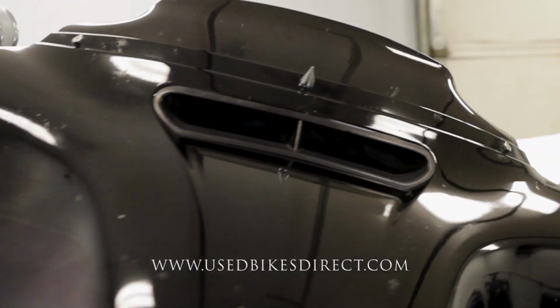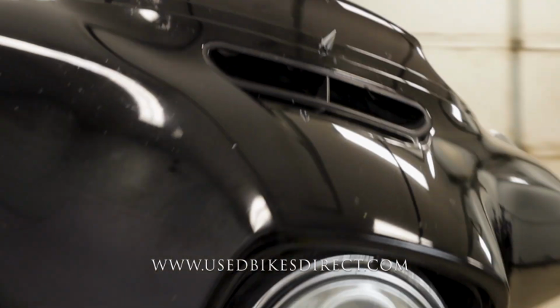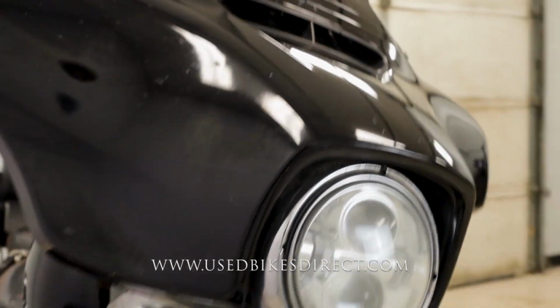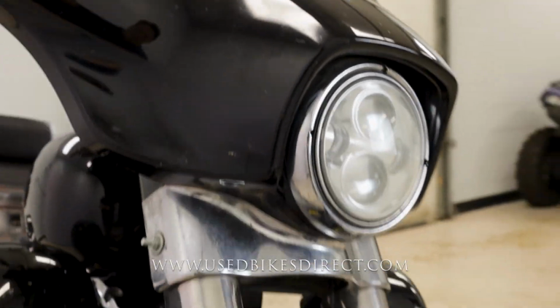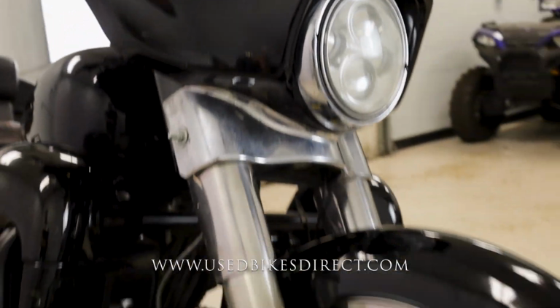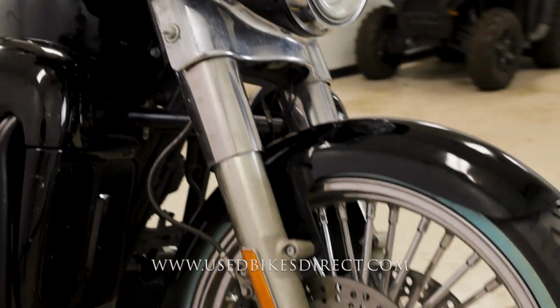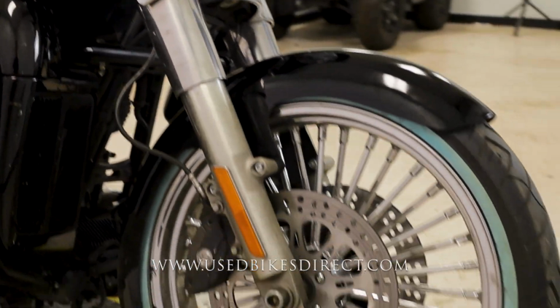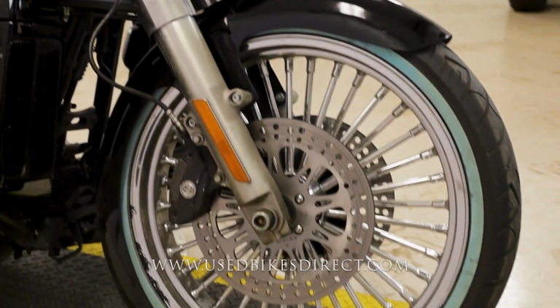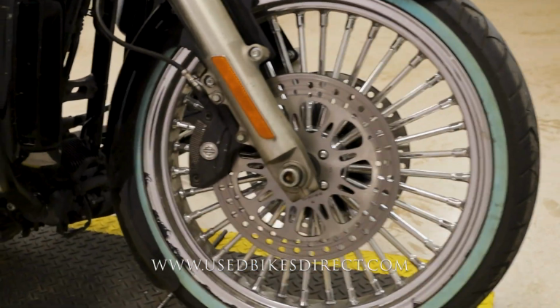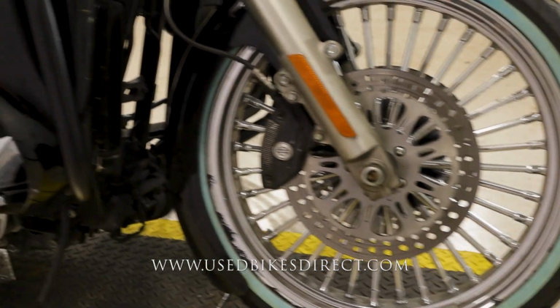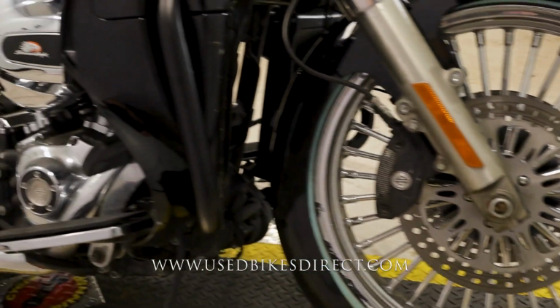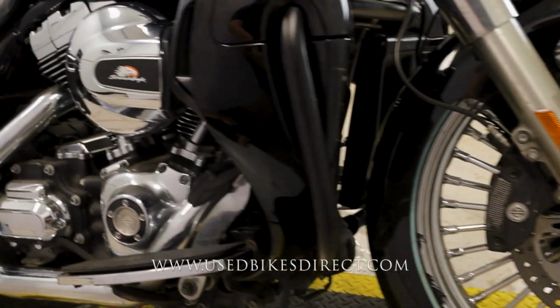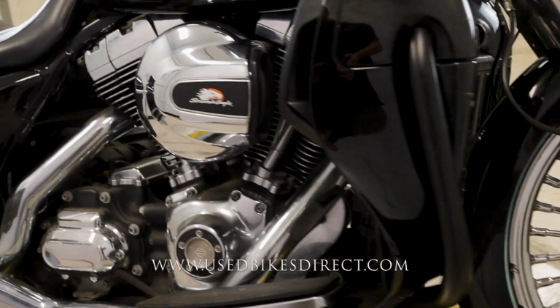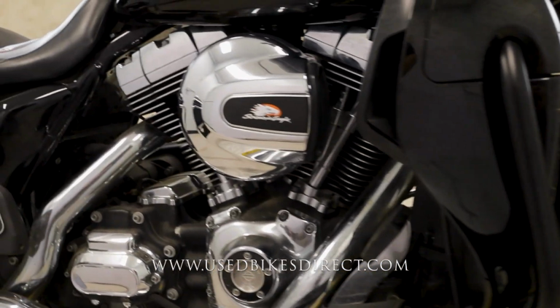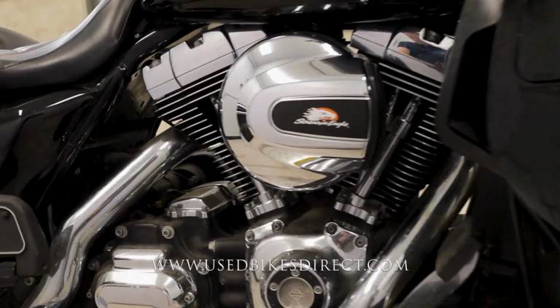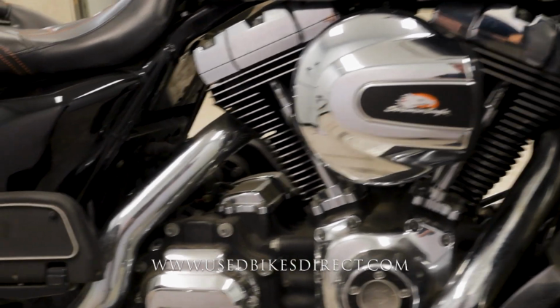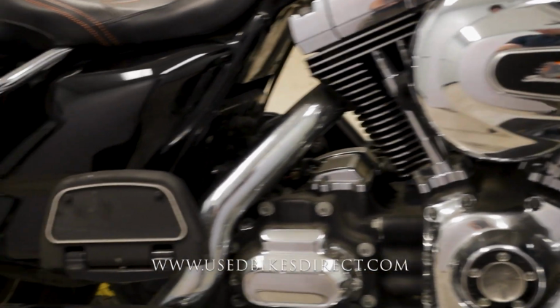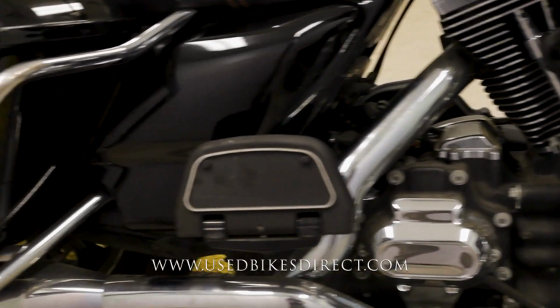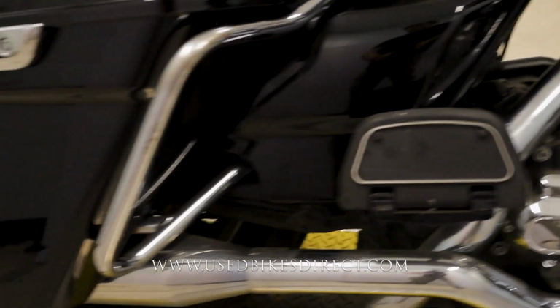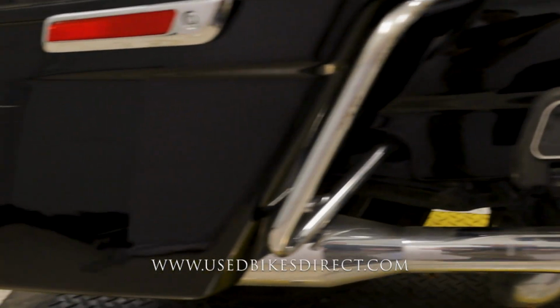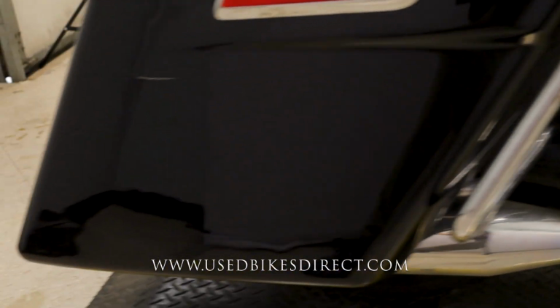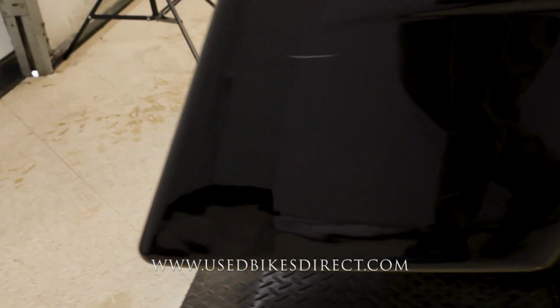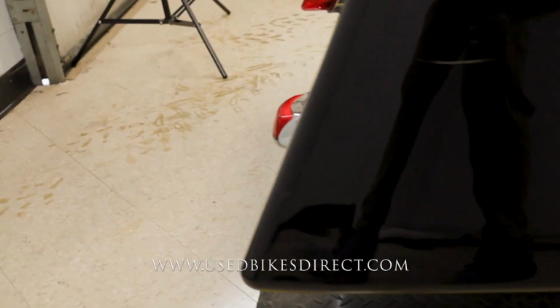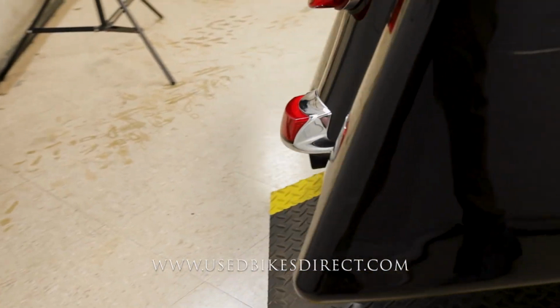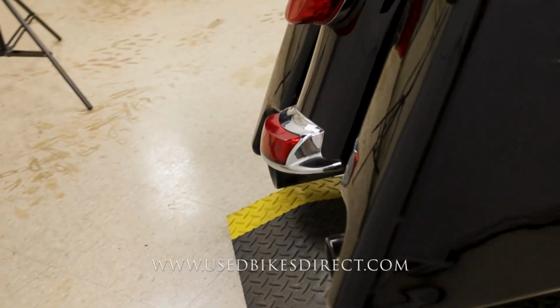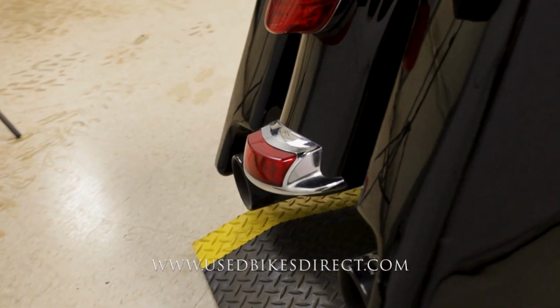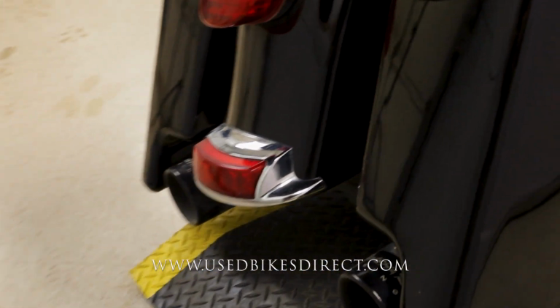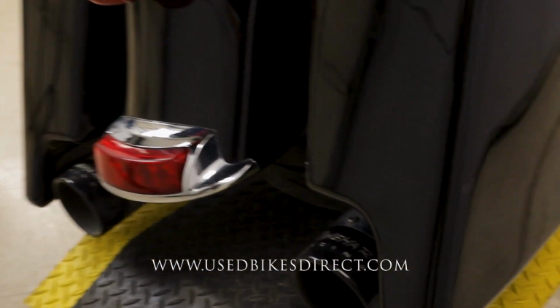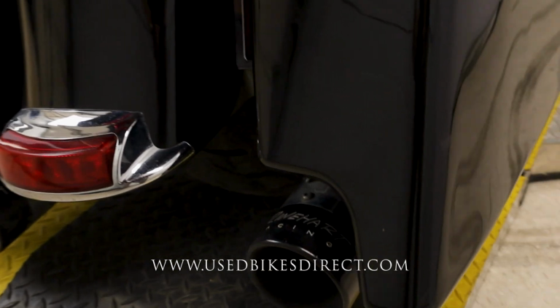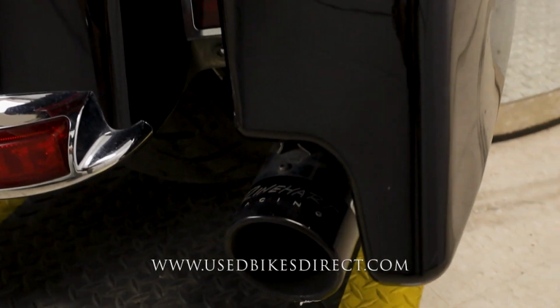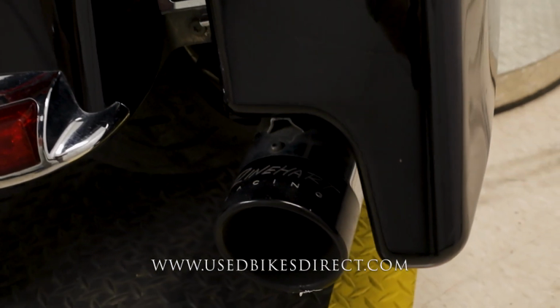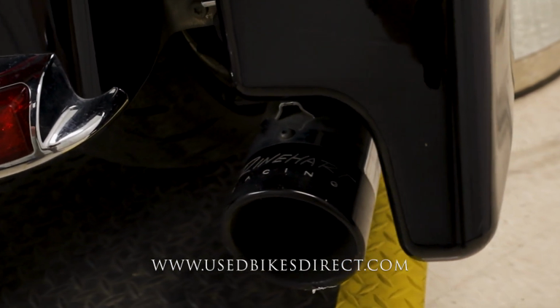This is a 2014 model Harley-Davidson Electric Glide featuring Harley's 103 cubic inch V-twin engine paired up to a 6-speed transmission. This one we're checking out today has 46,623 miles on it.